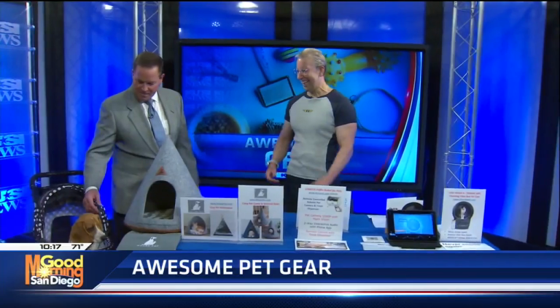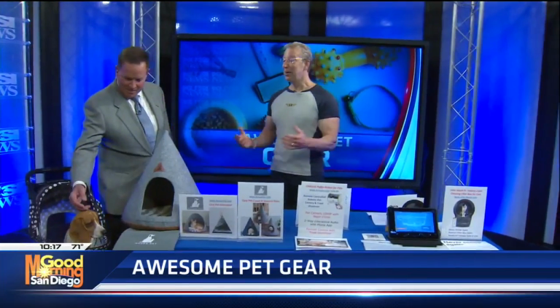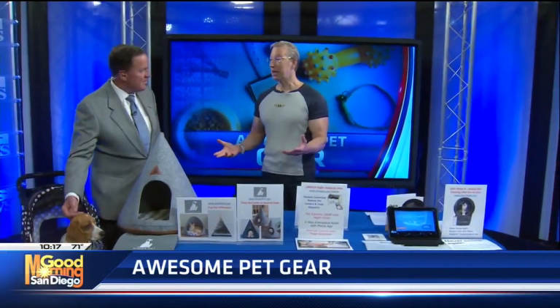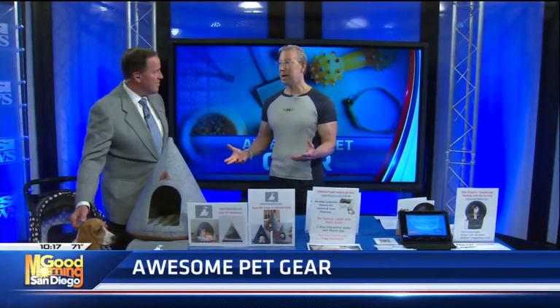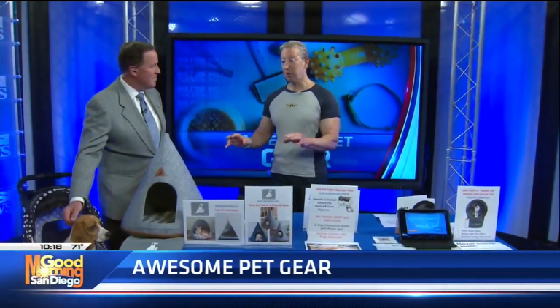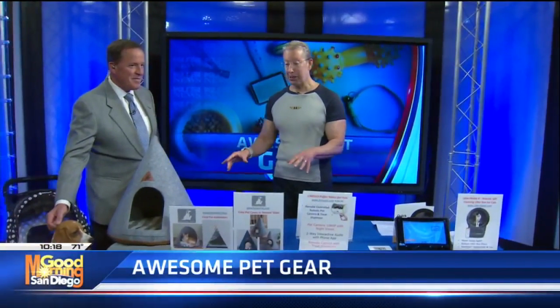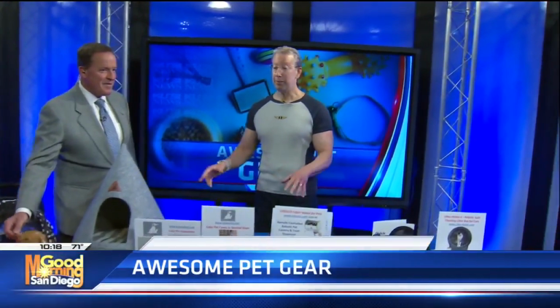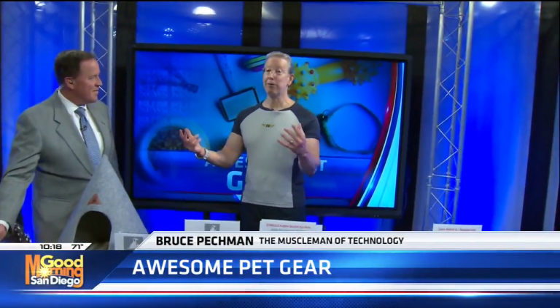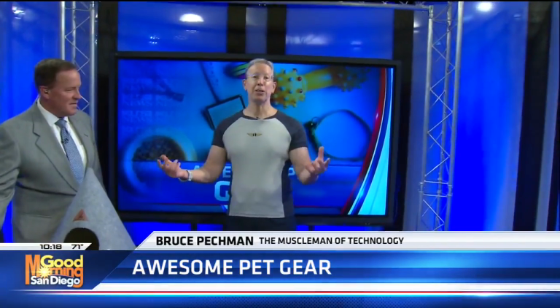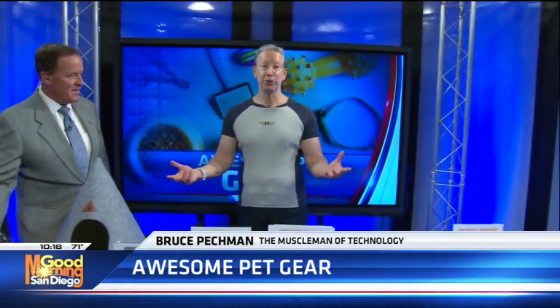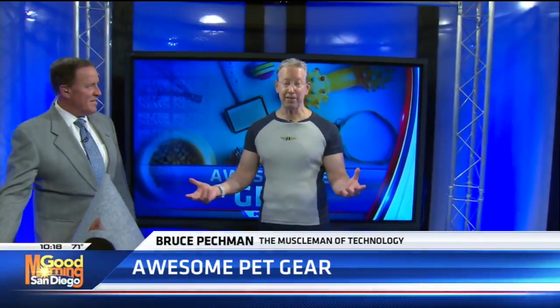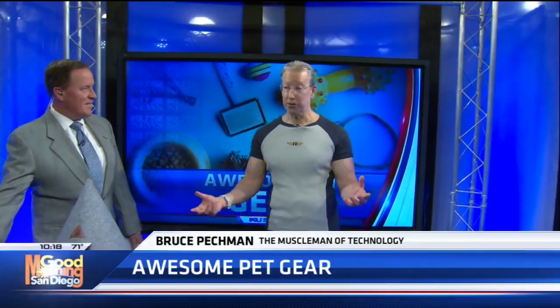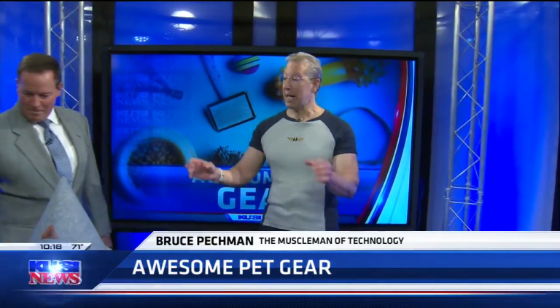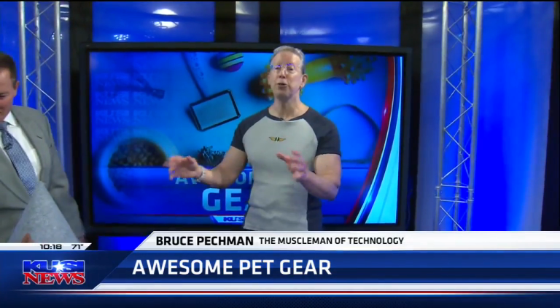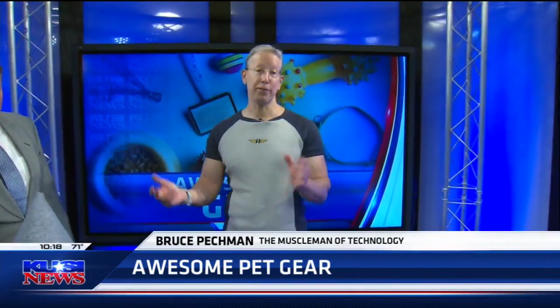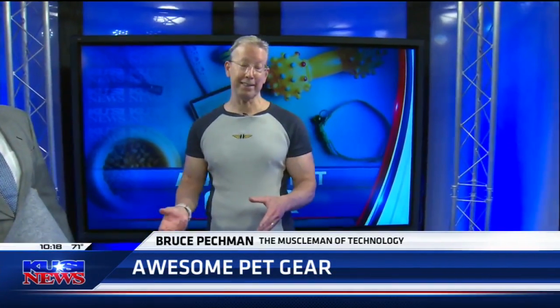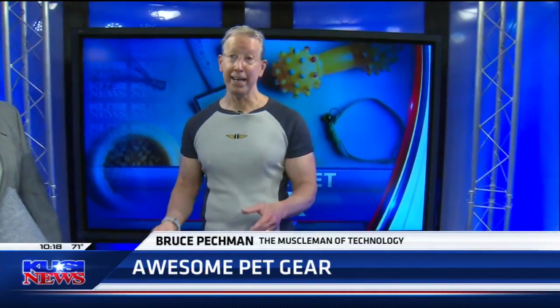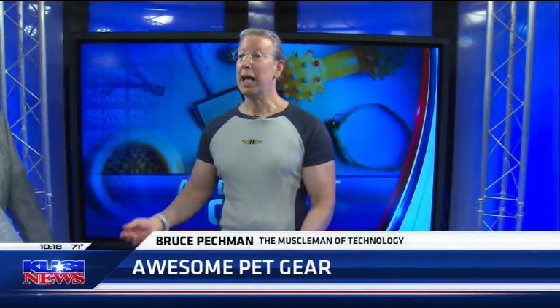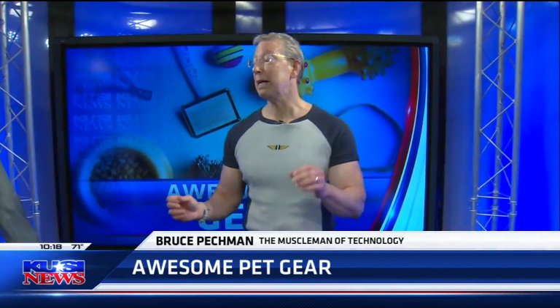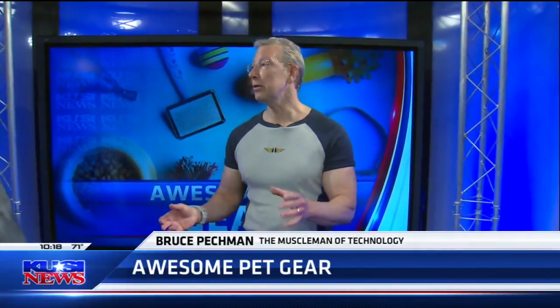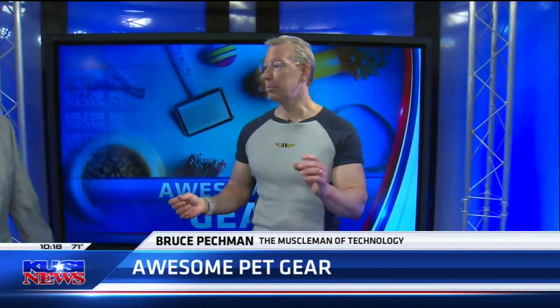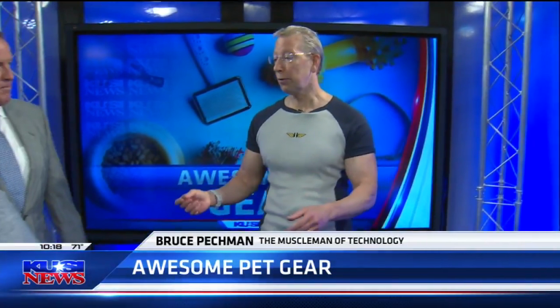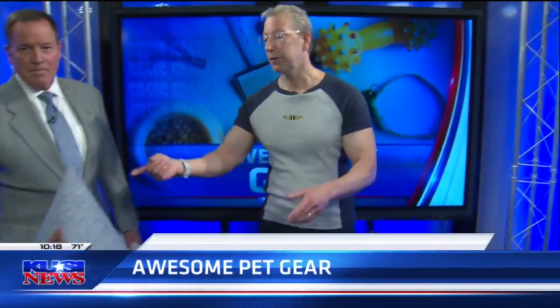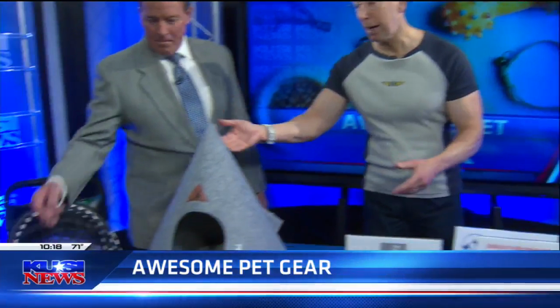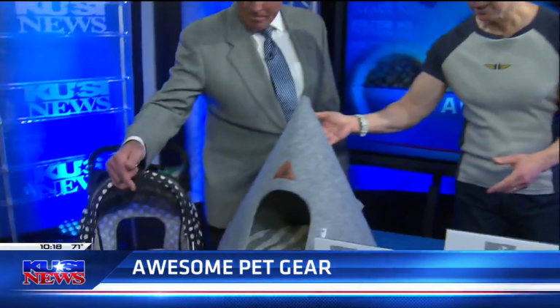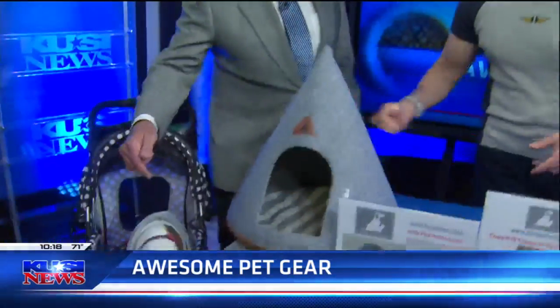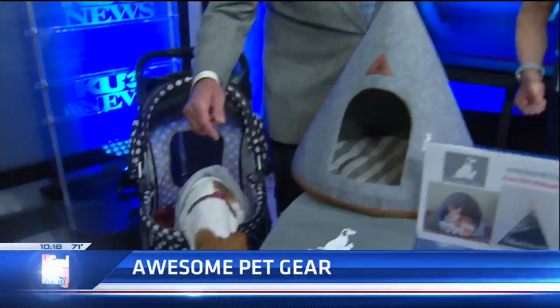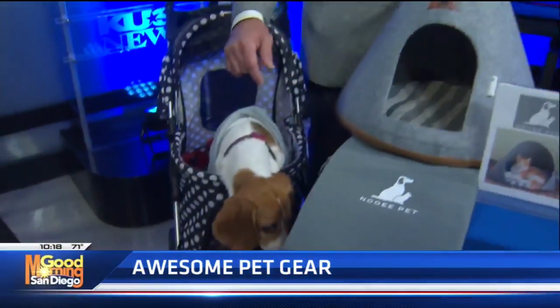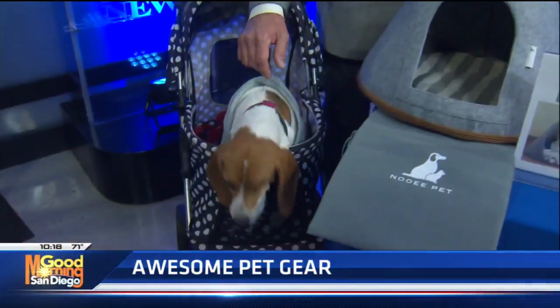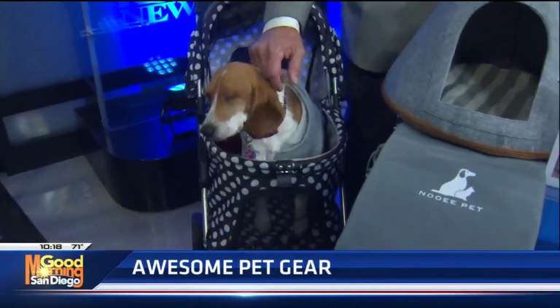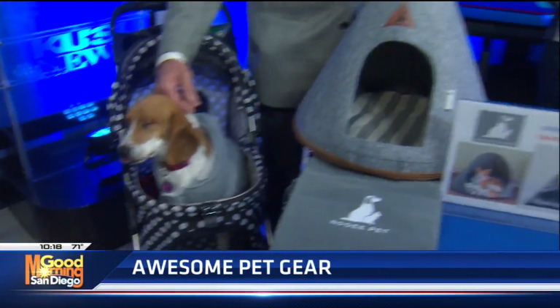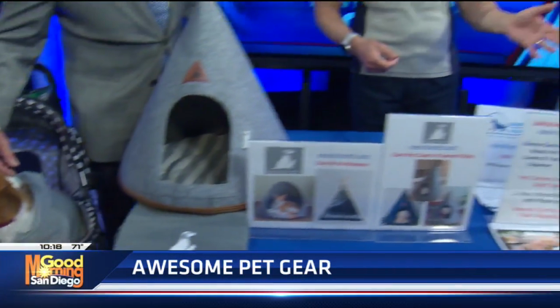You know, when it comes to pets, you don't really know, but everyone knows I love to do live demos and we have two terrific pets today. We have a beautiful beagle named Poppy, and we also have Chloe, a beautiful white cat.